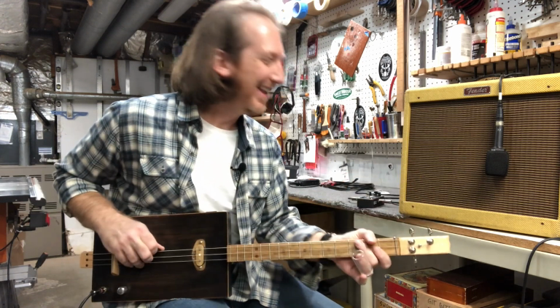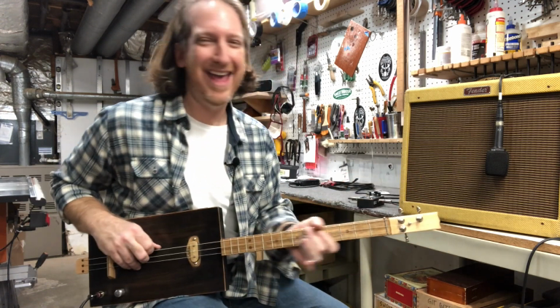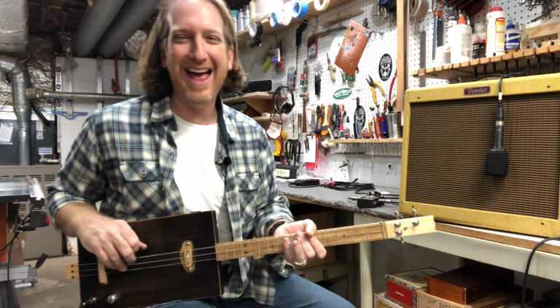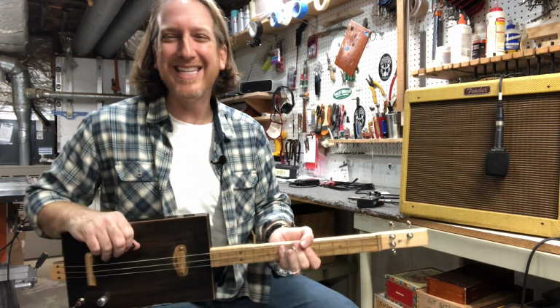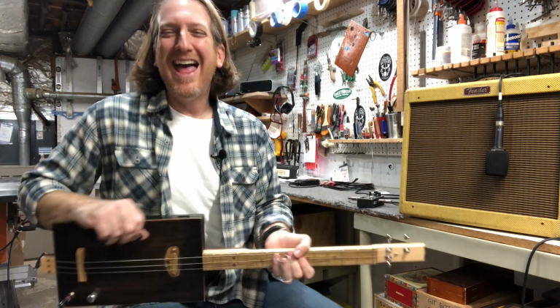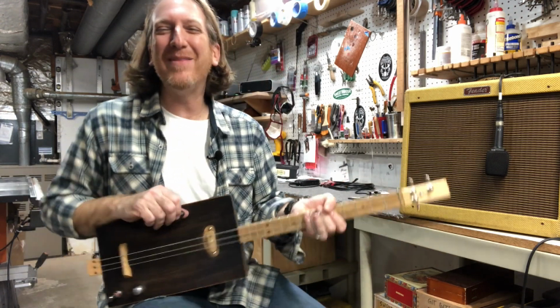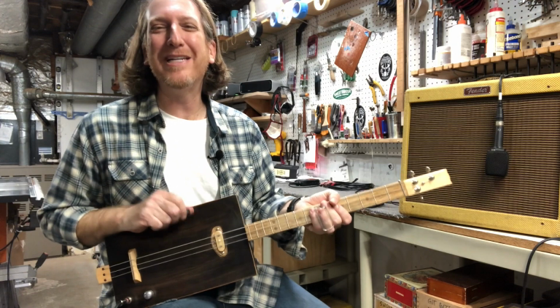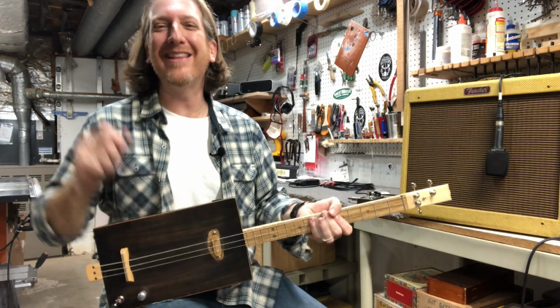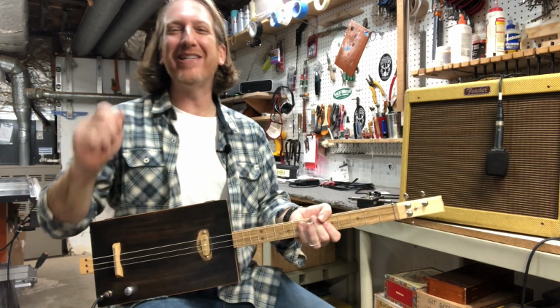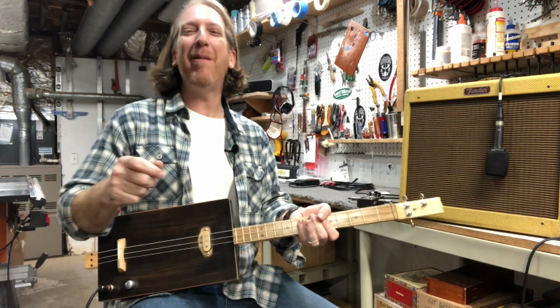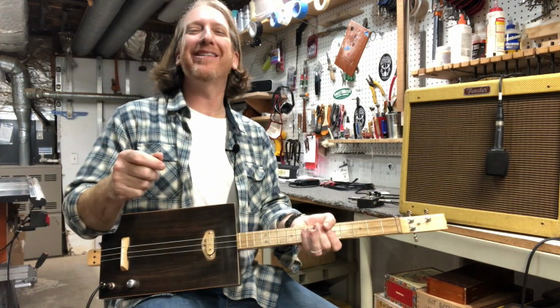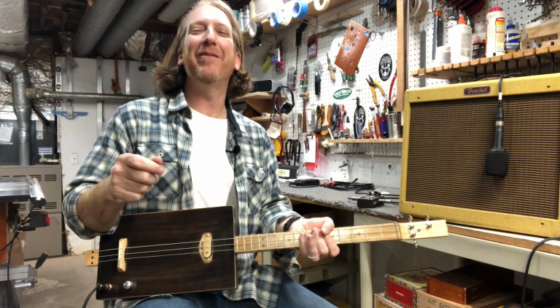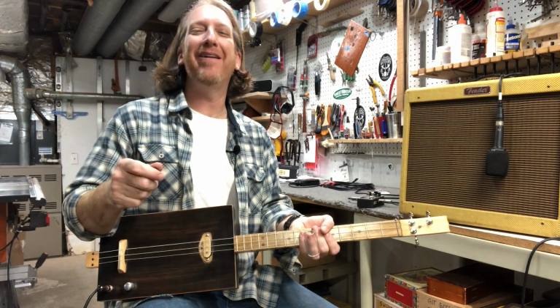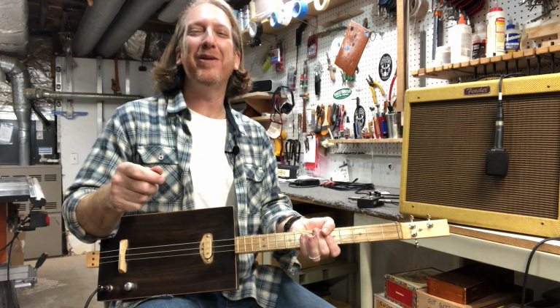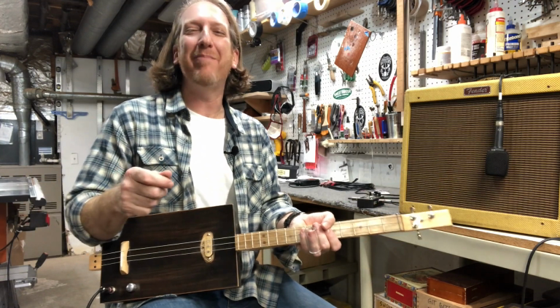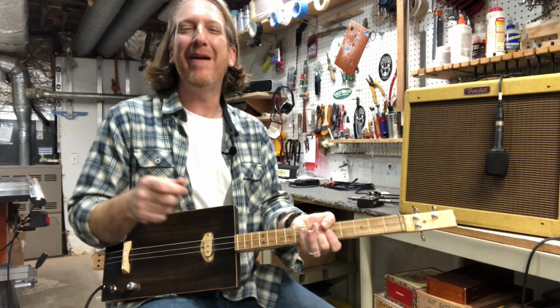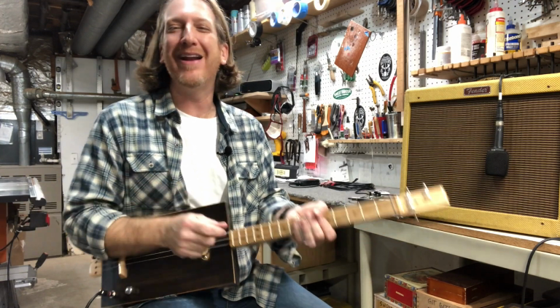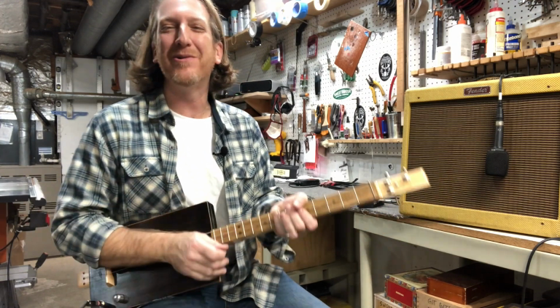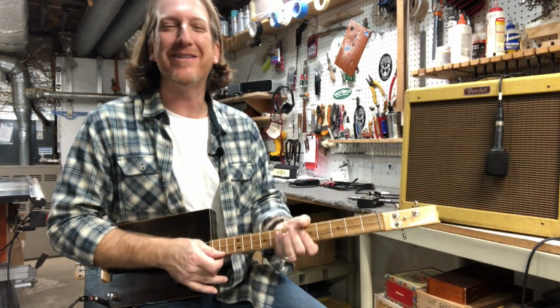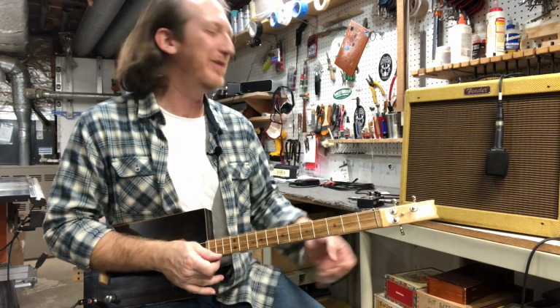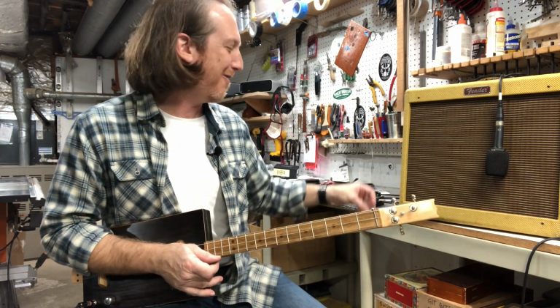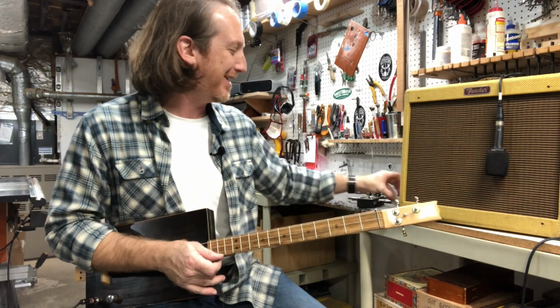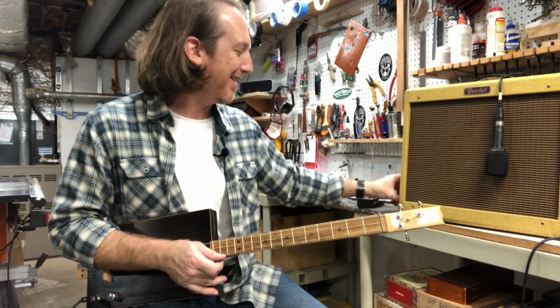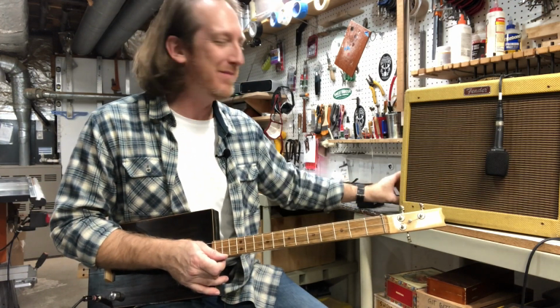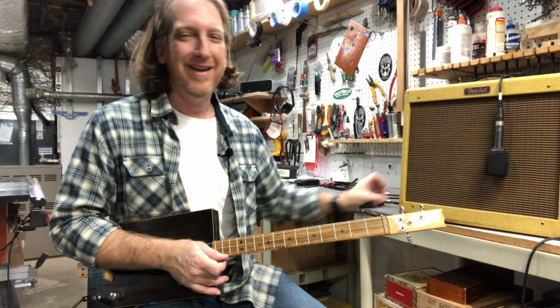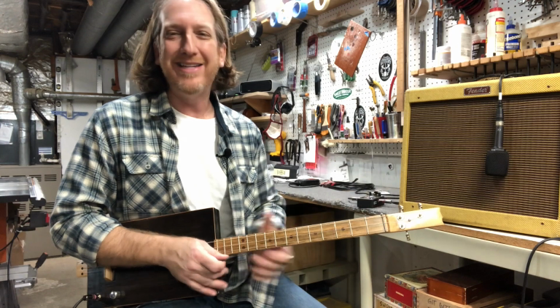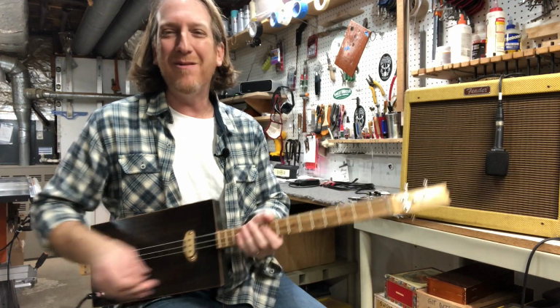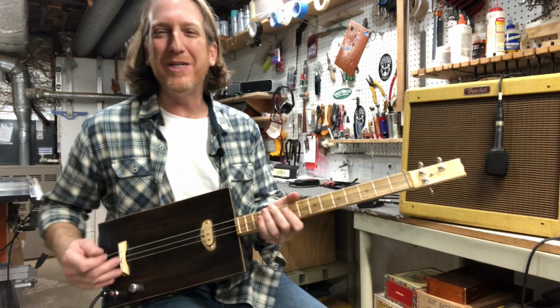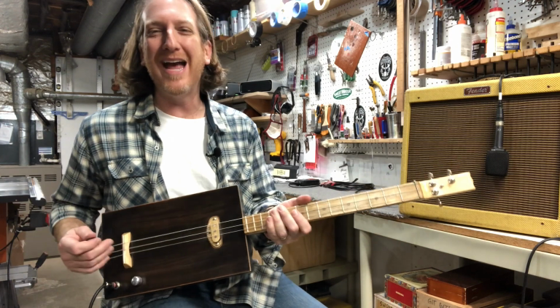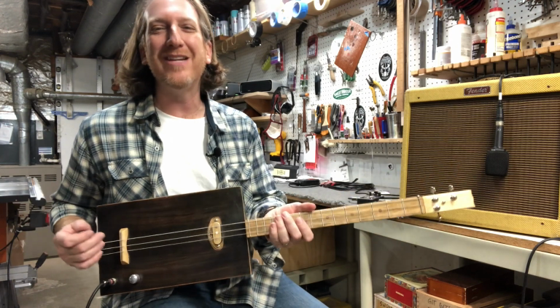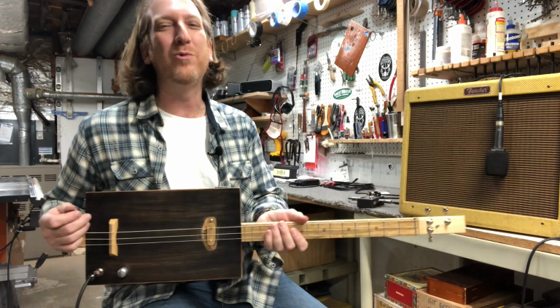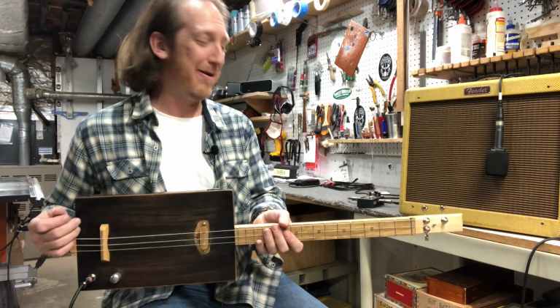Hey guys, happy three string Thursday. I'm Mike Snowden. I'm down here in my shop area of Georgia at SnowdenGuitars.com and today I want to show you guys the old timer.